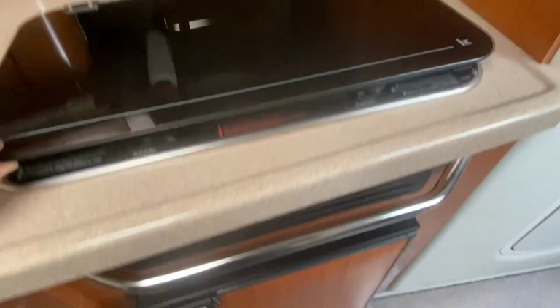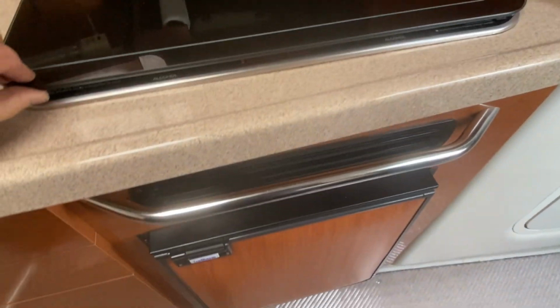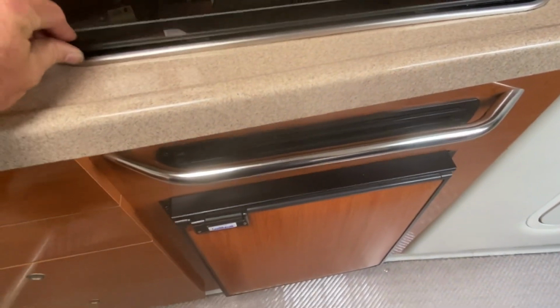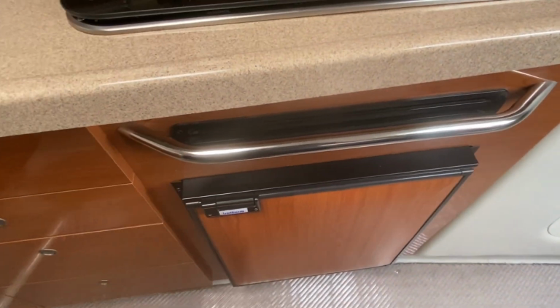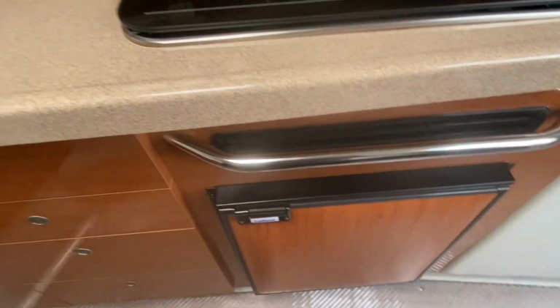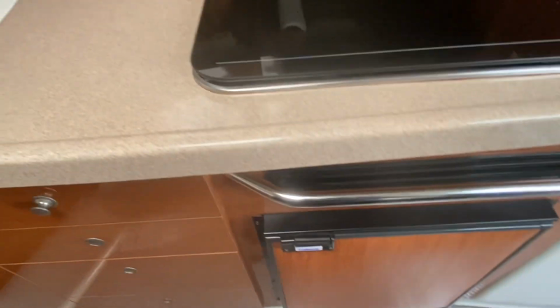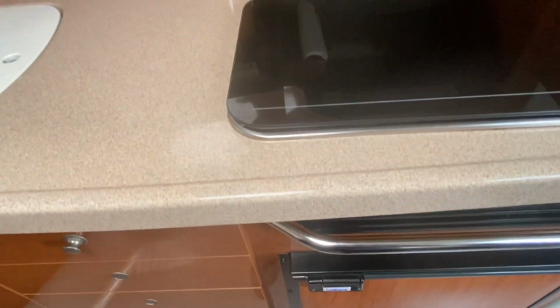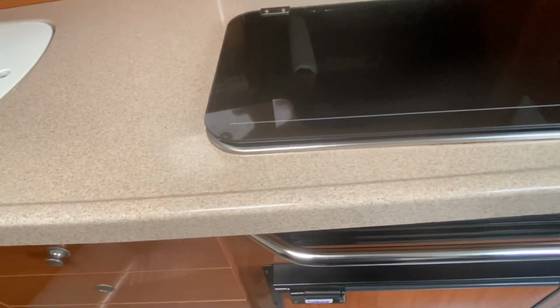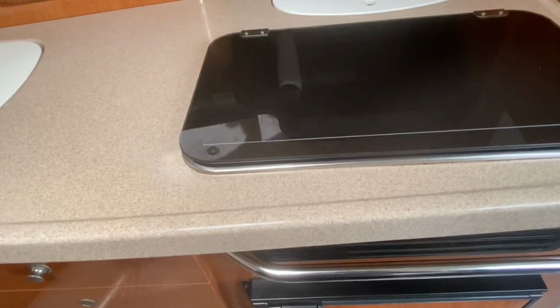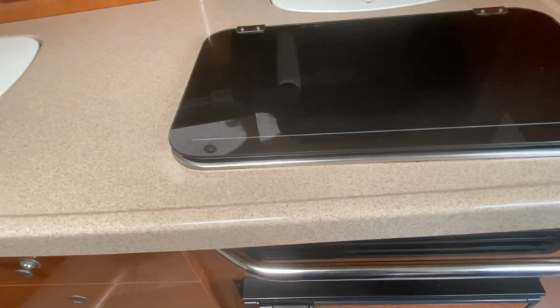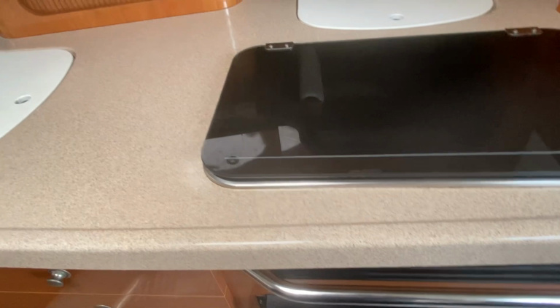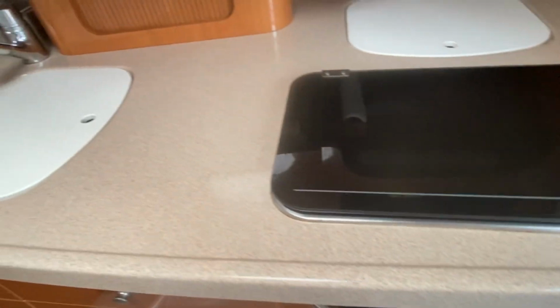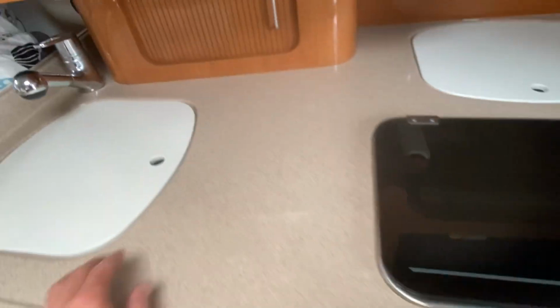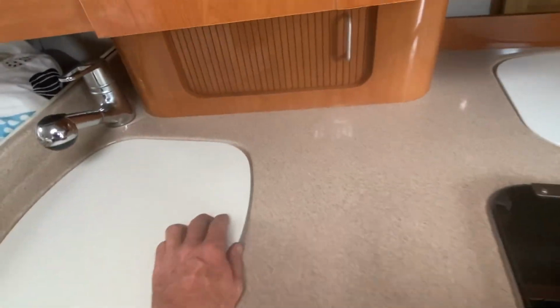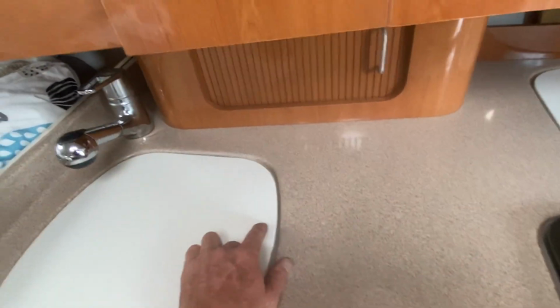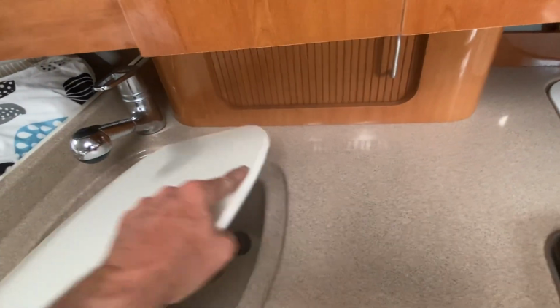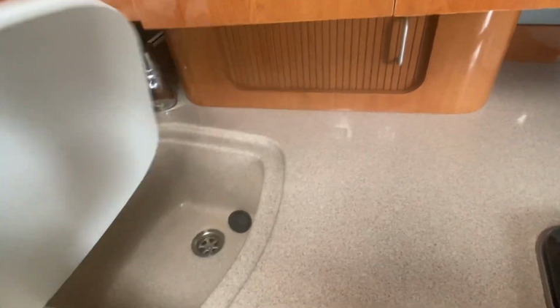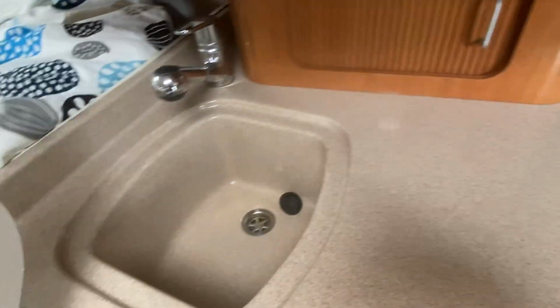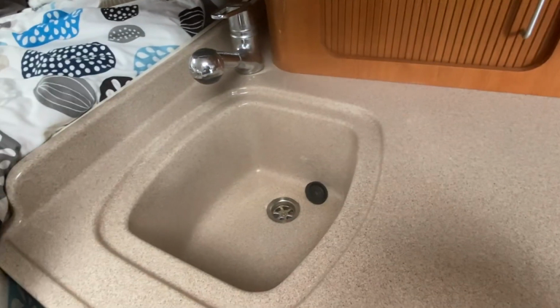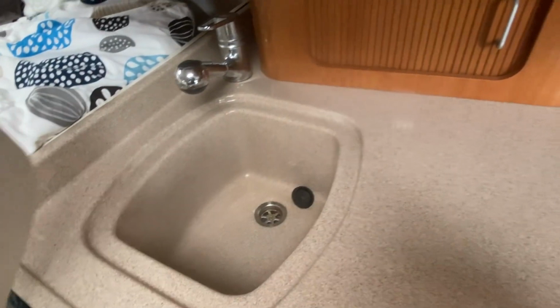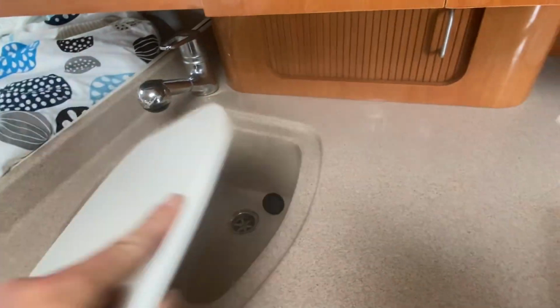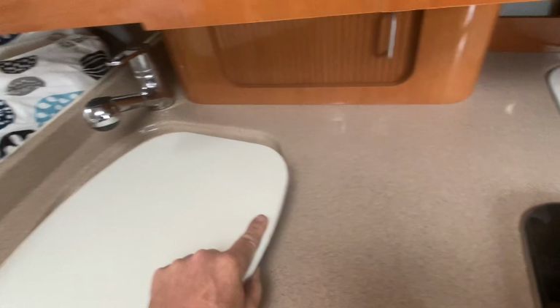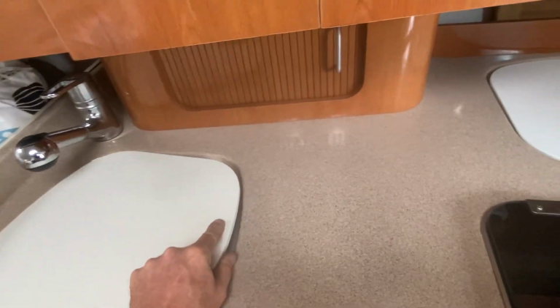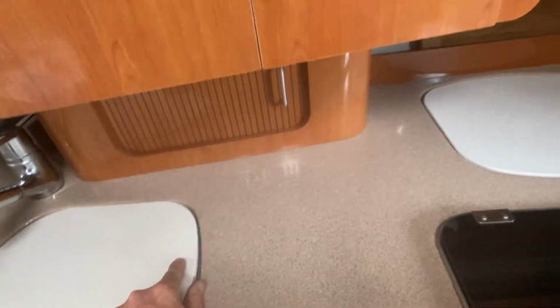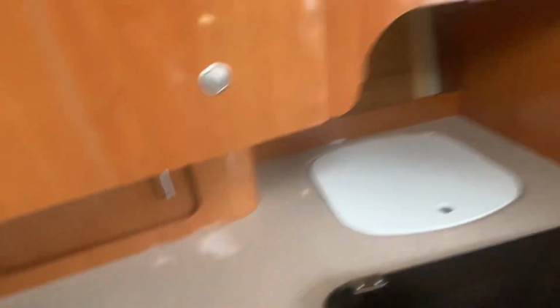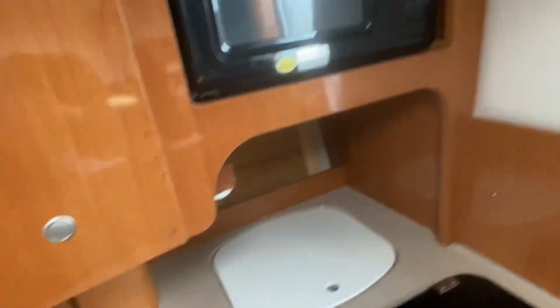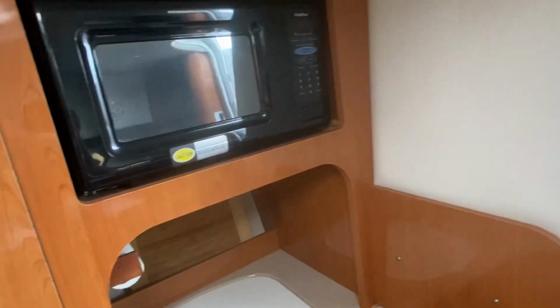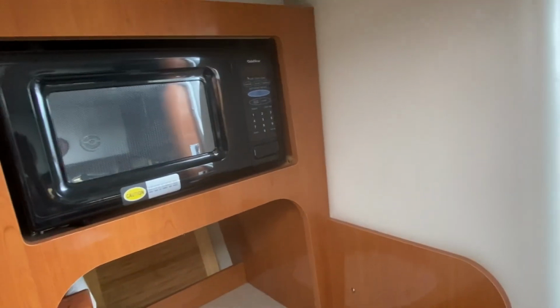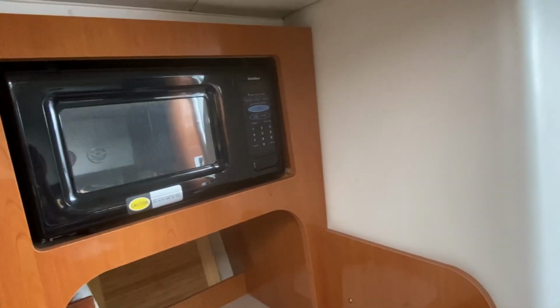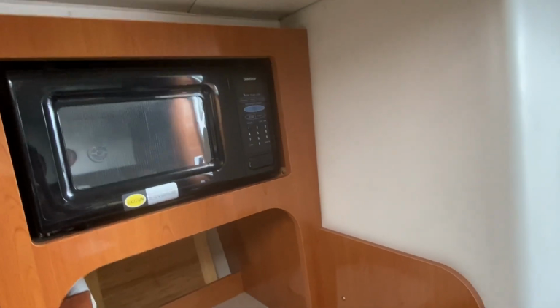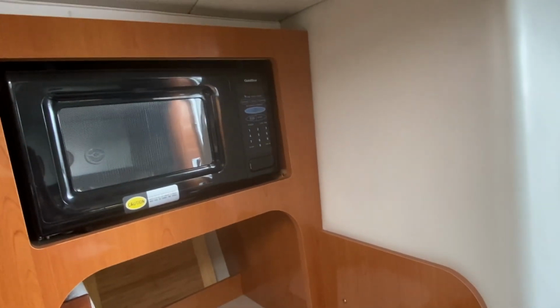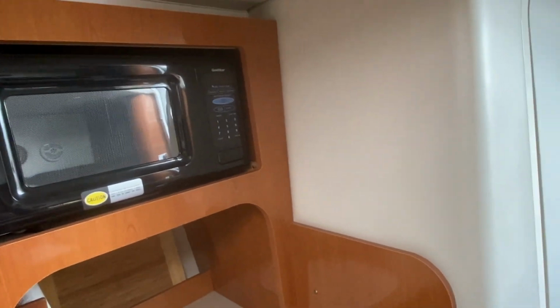It's got a two-burner Kenon alcohol-electric stove. It's got an Isotherm fridge in it which is working — the drinks in there are super cold, I looked inside. Corian countertops, hot and cold pressure water, deep sink as well. What a great boat, great shape. Gold Star microwave oven.